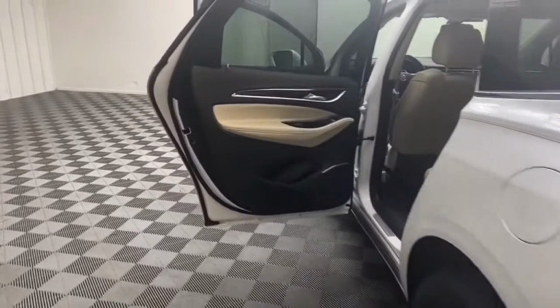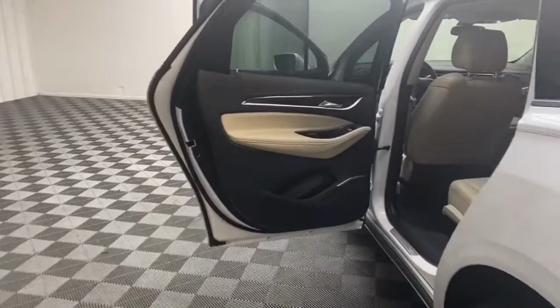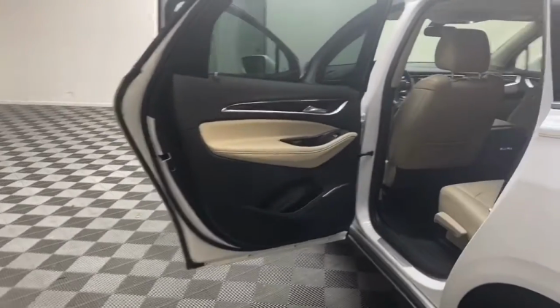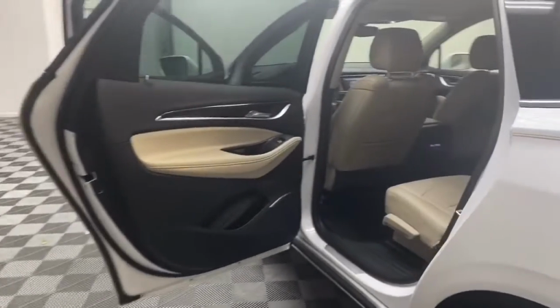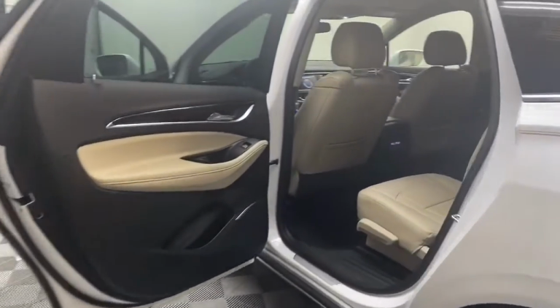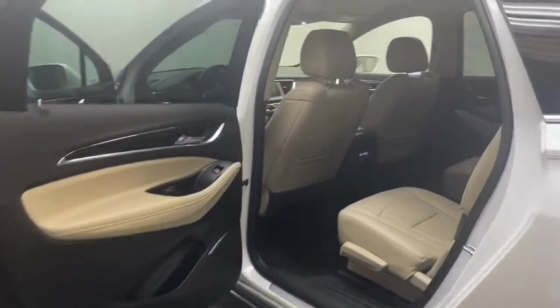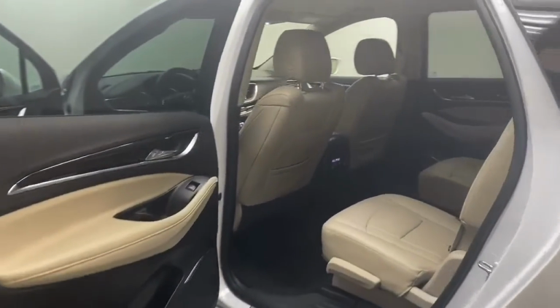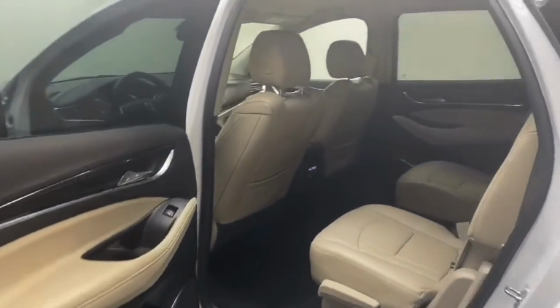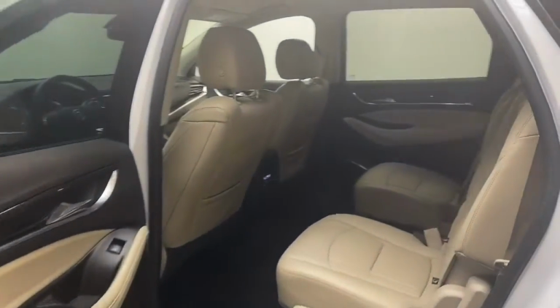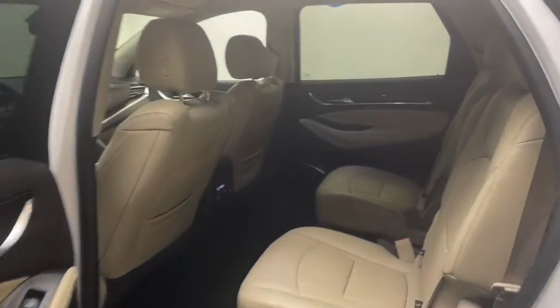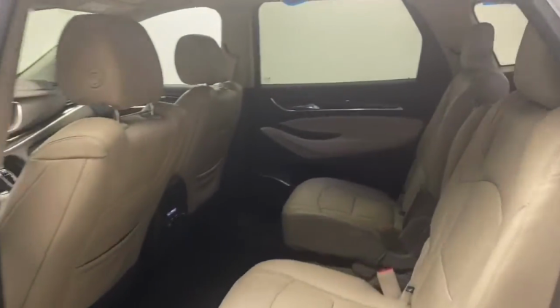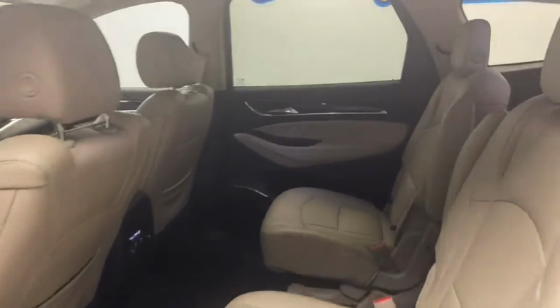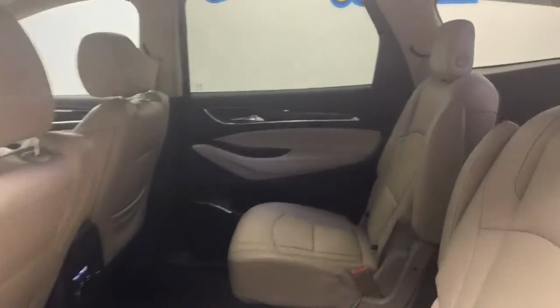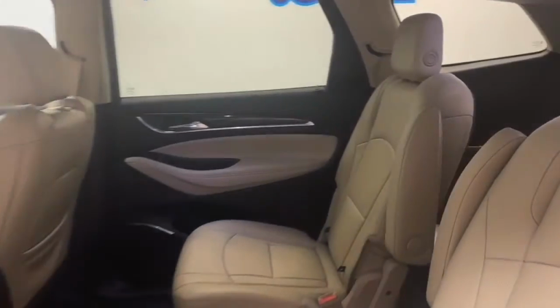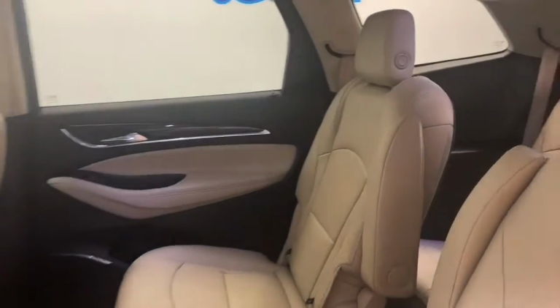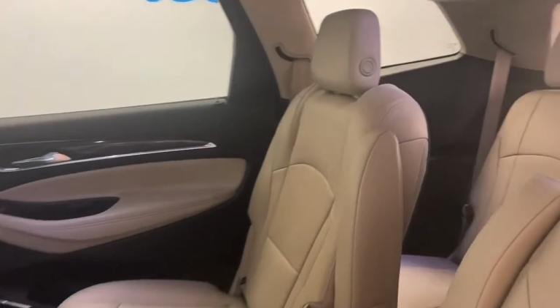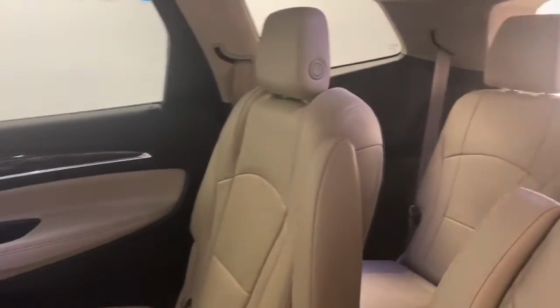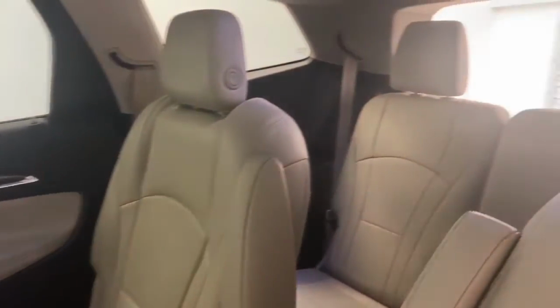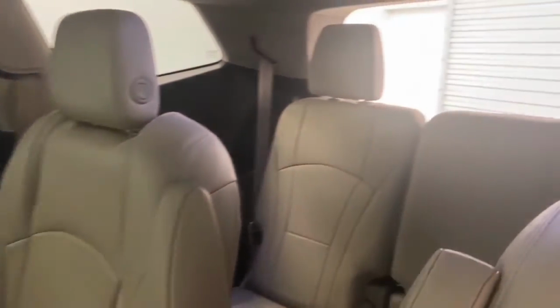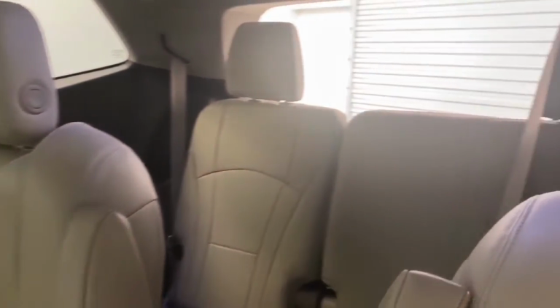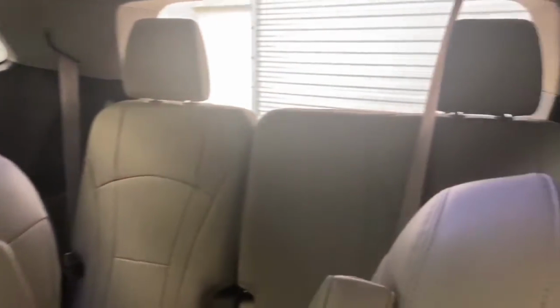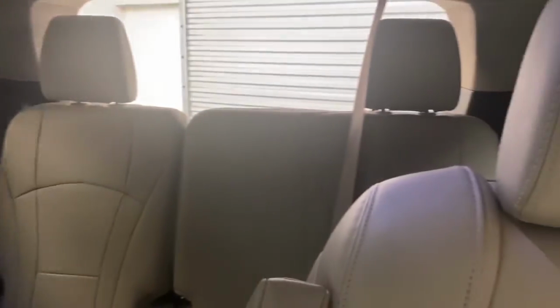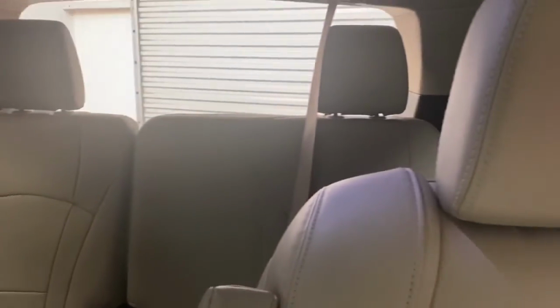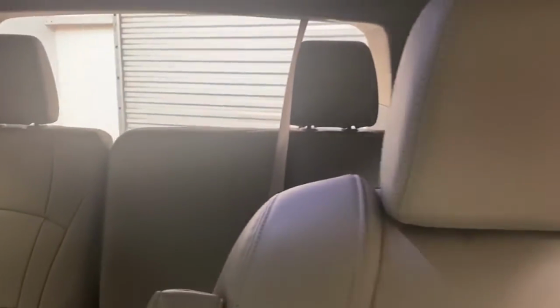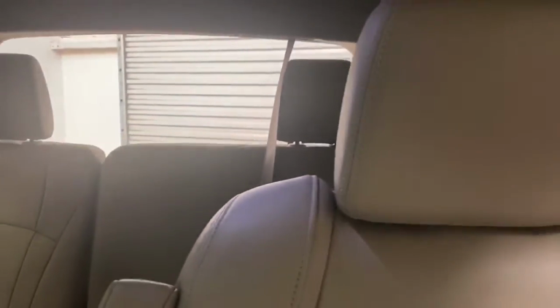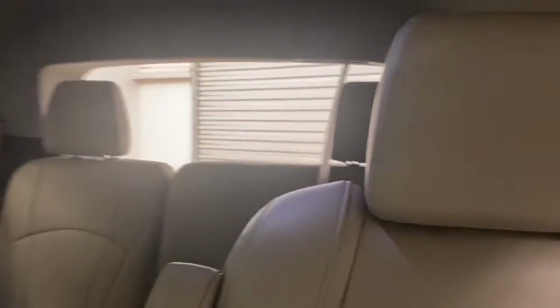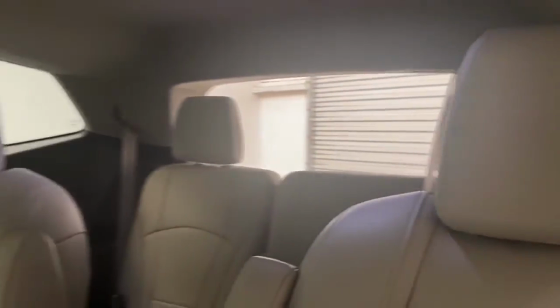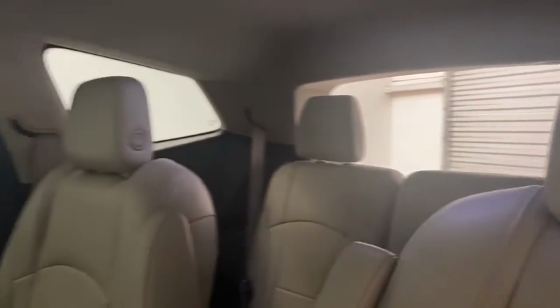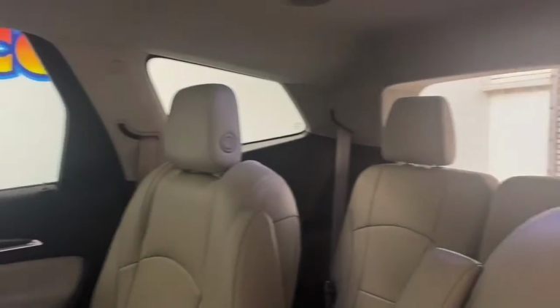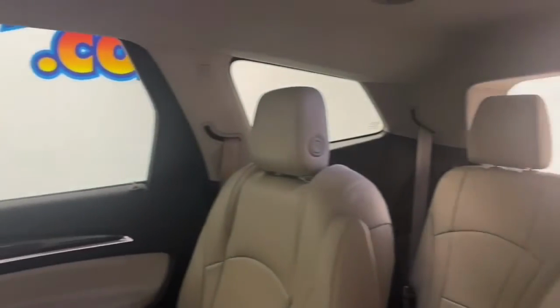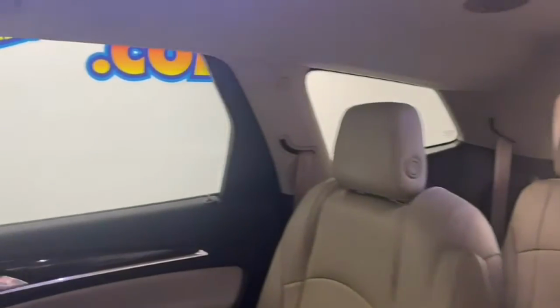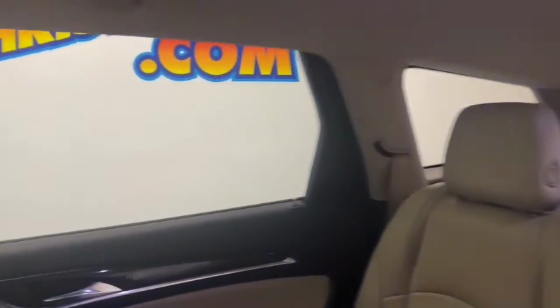On the inside, you'll find comfortable leather seating for seven with second-row captain's chairs, push-to-start technology, and heated driver and front passenger seats.